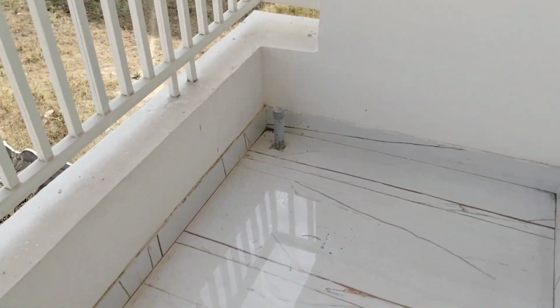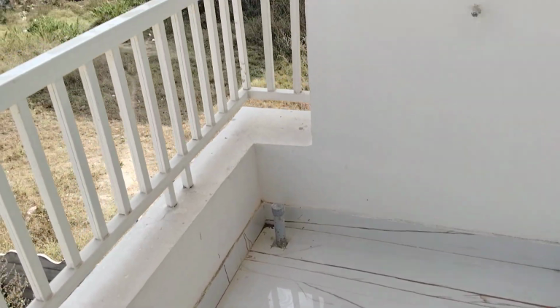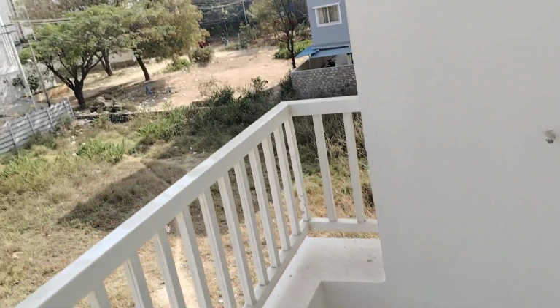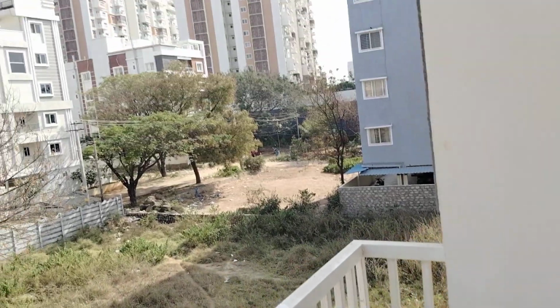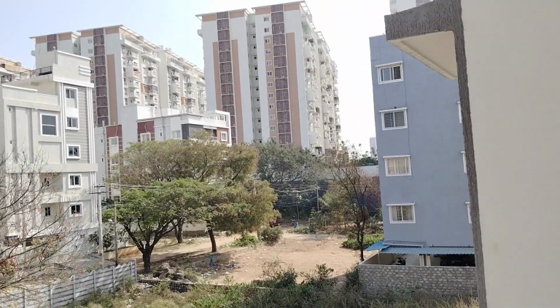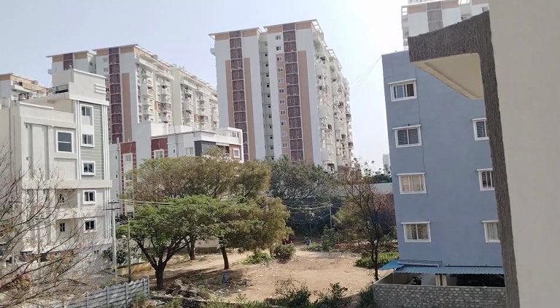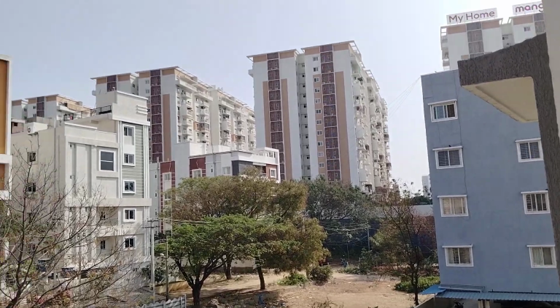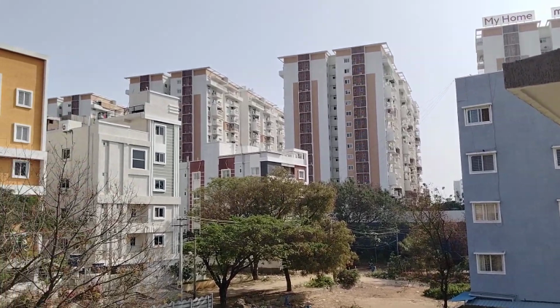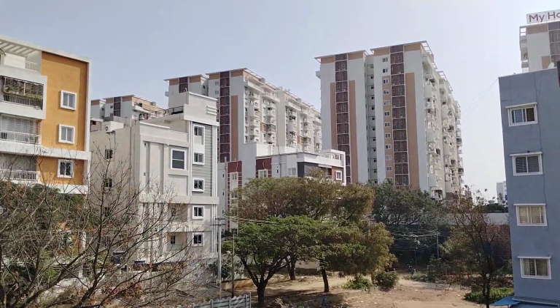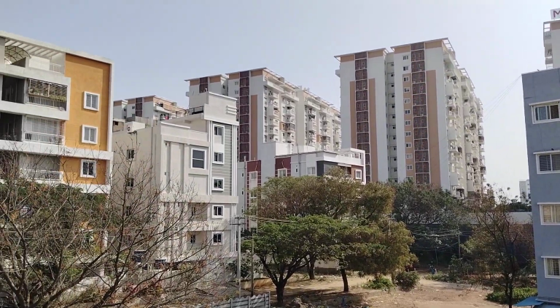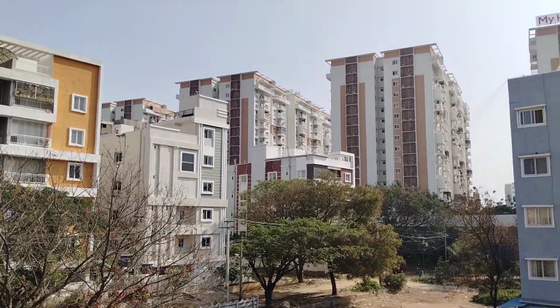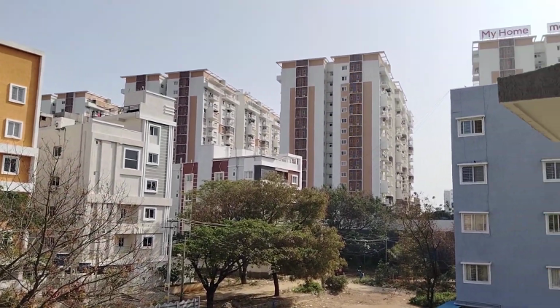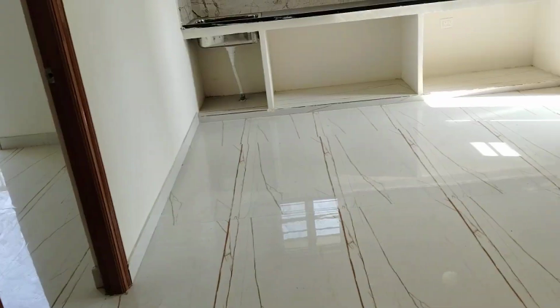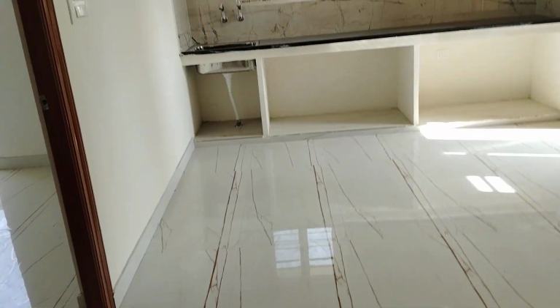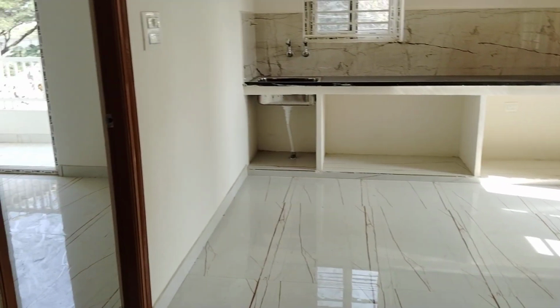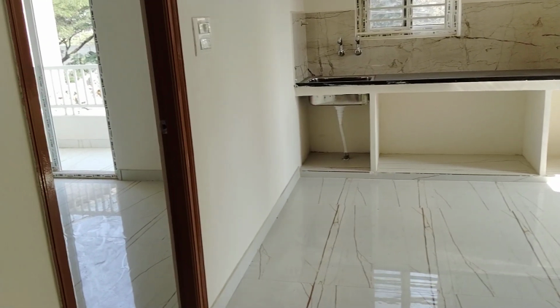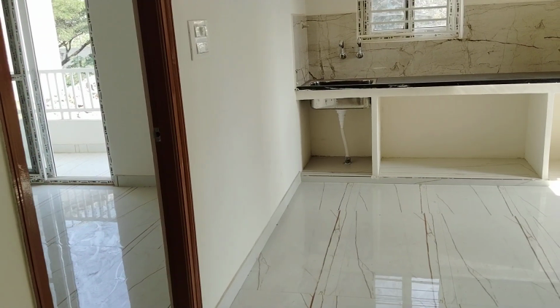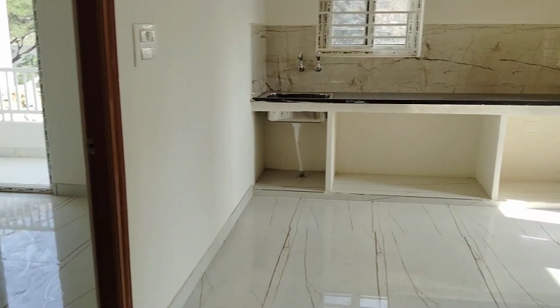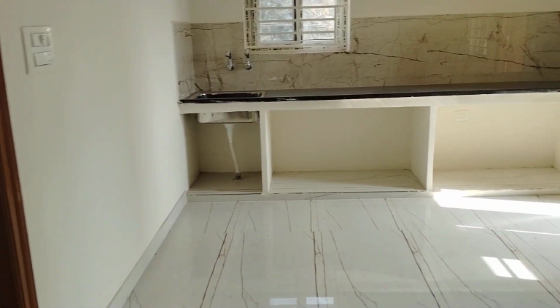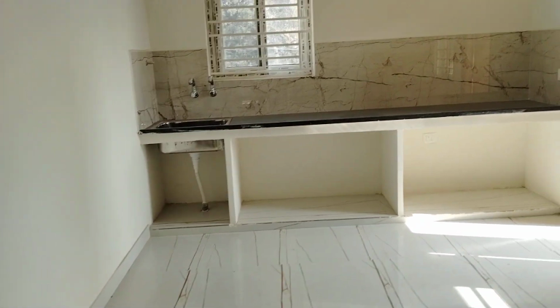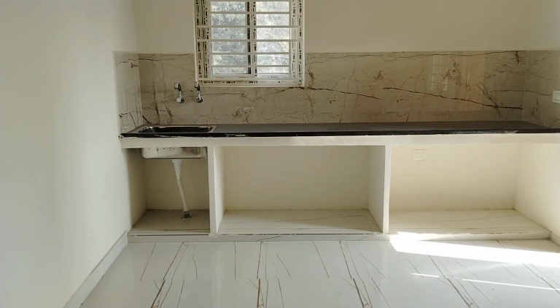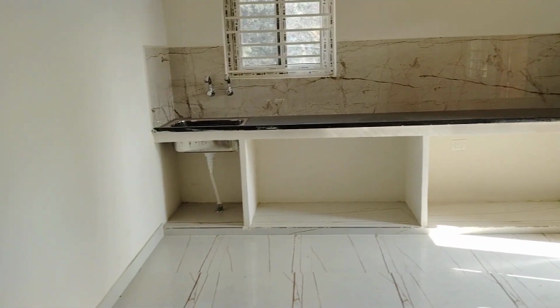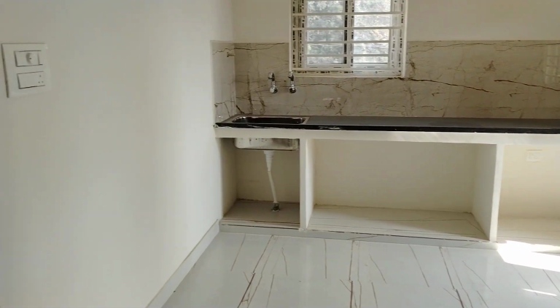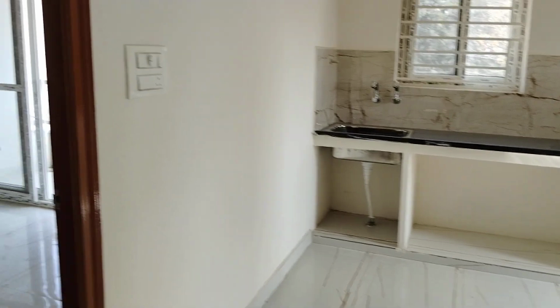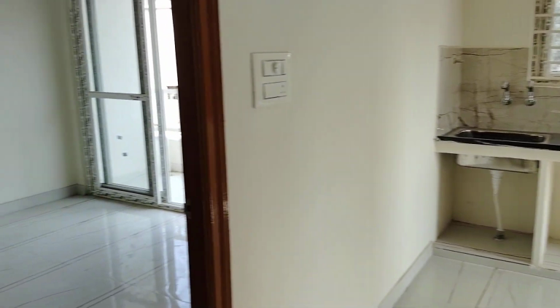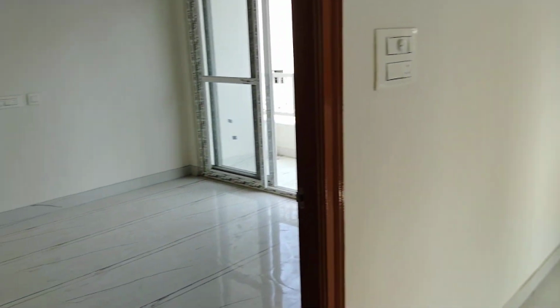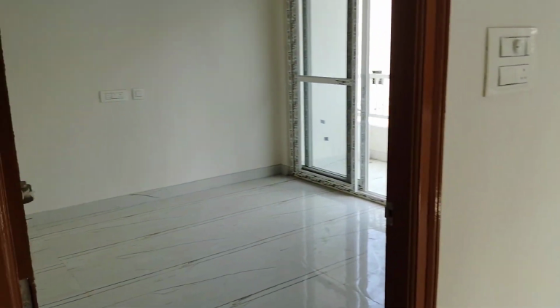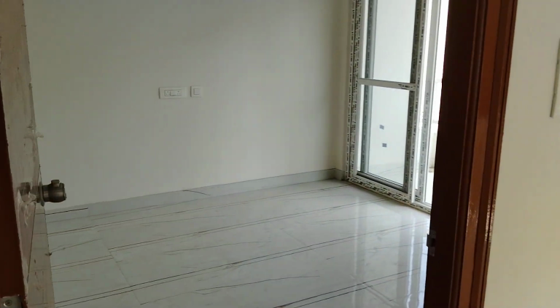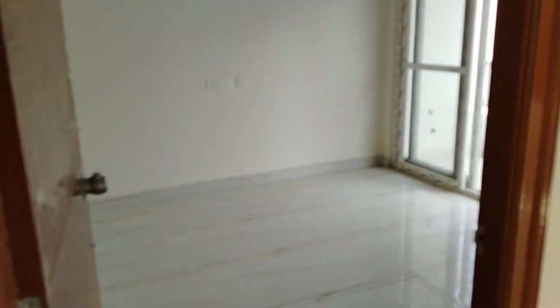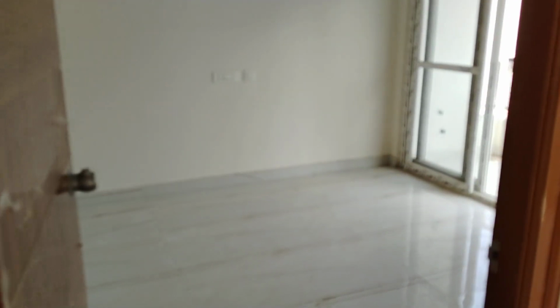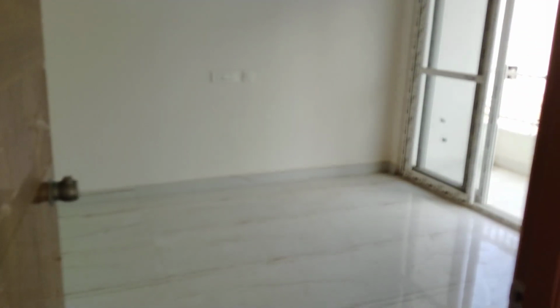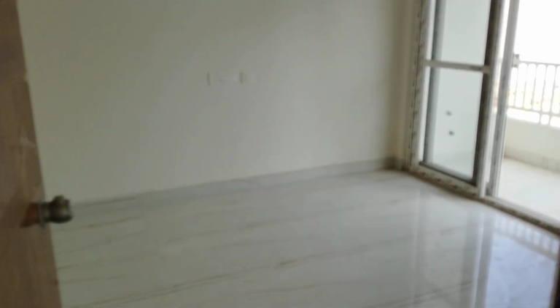We have a view on the outside. The 2BHK size is 1220 SFT.